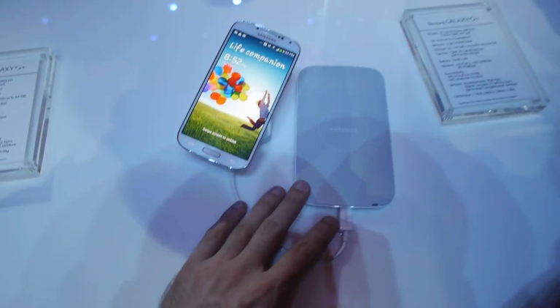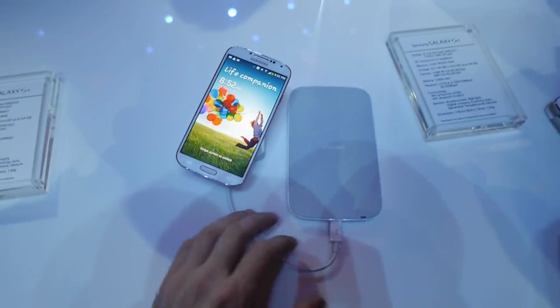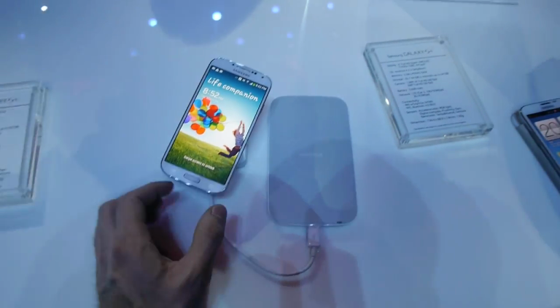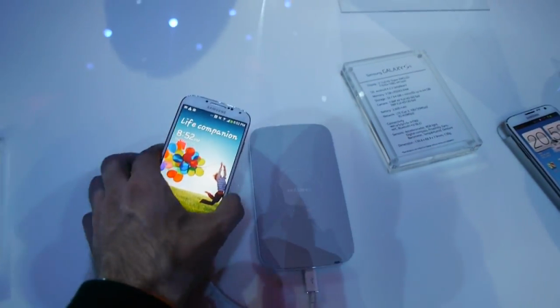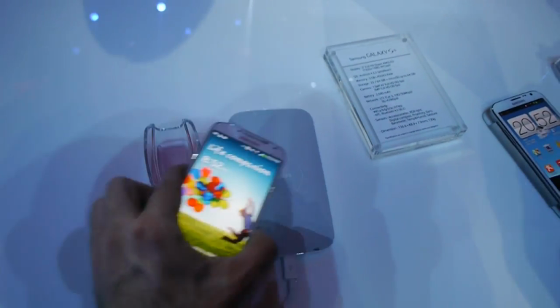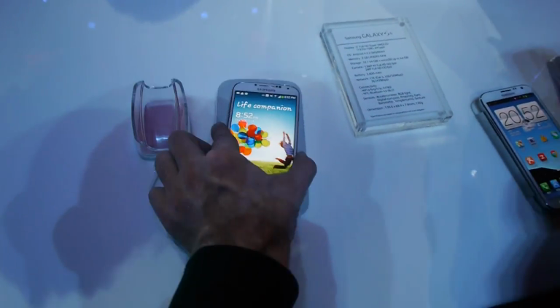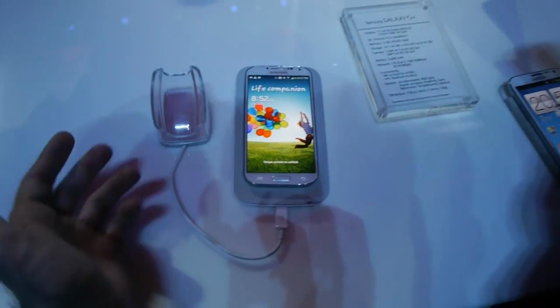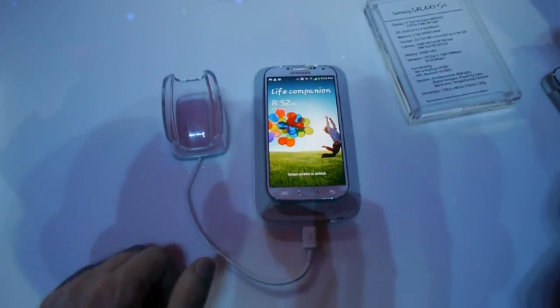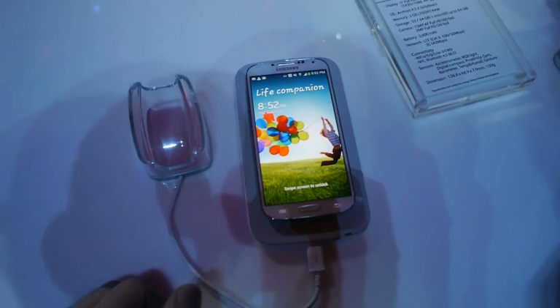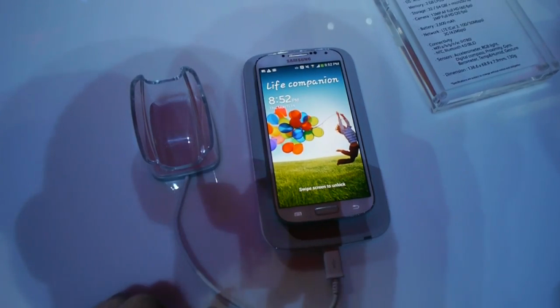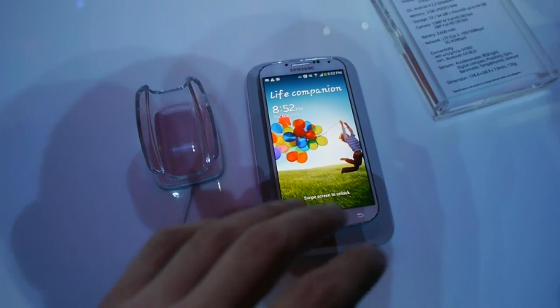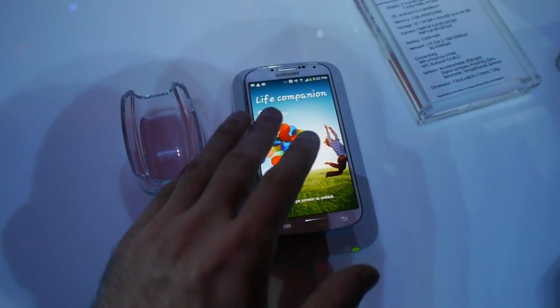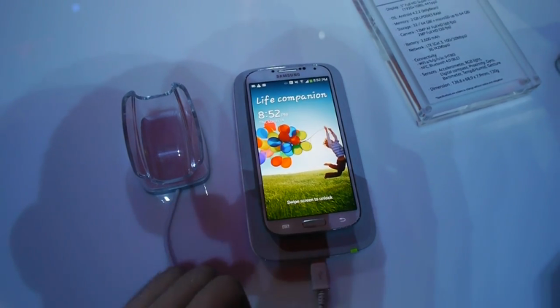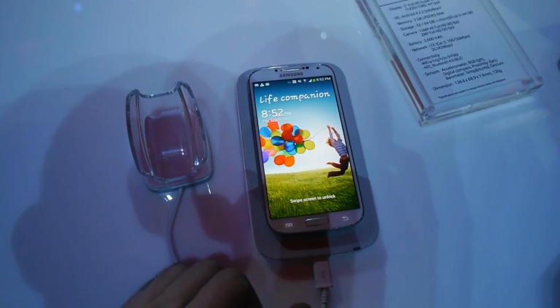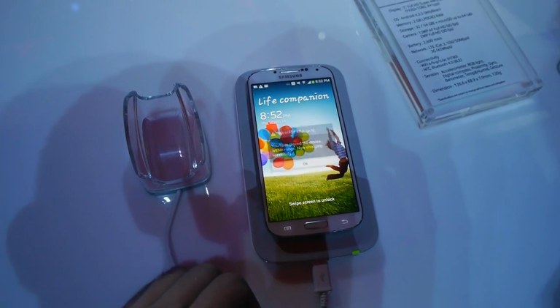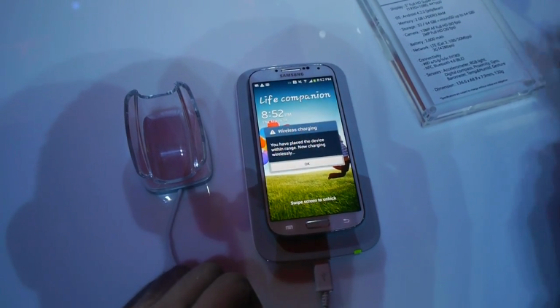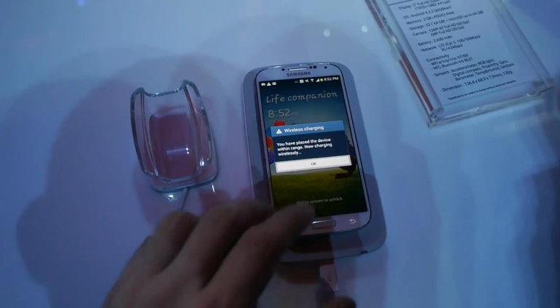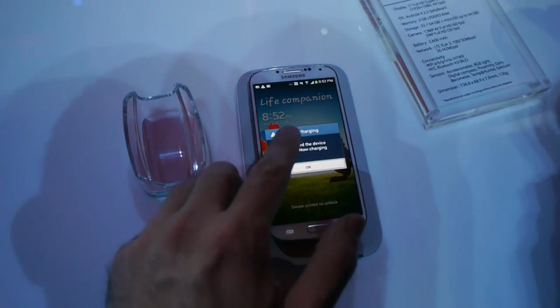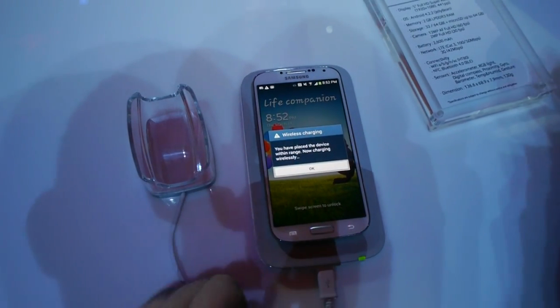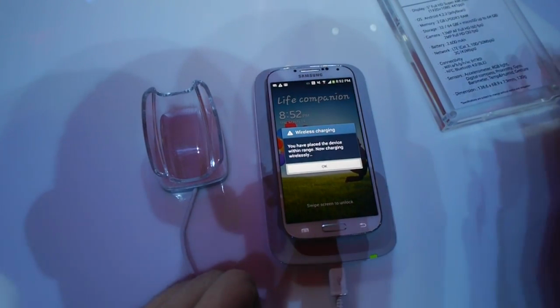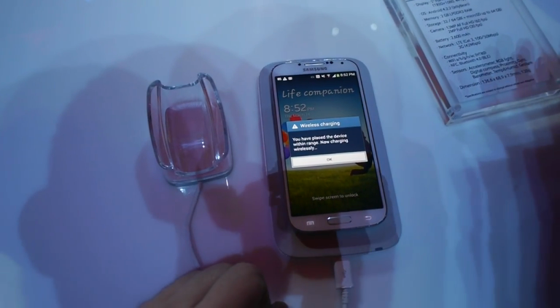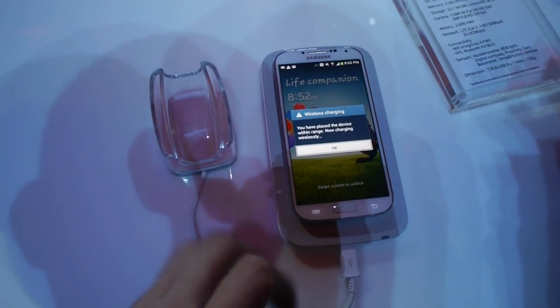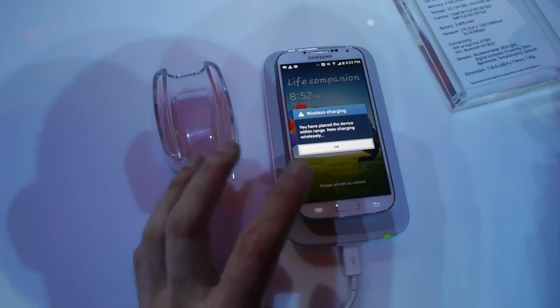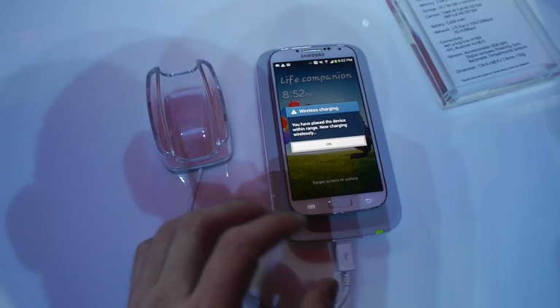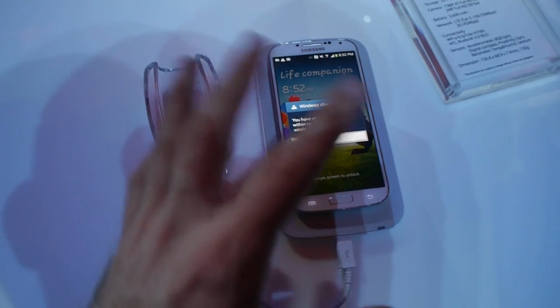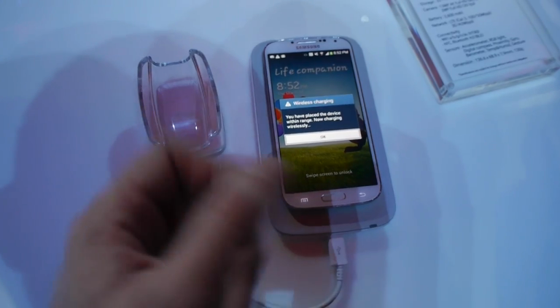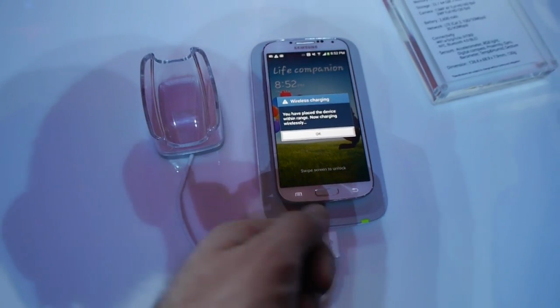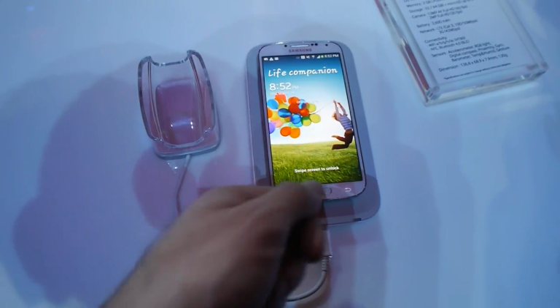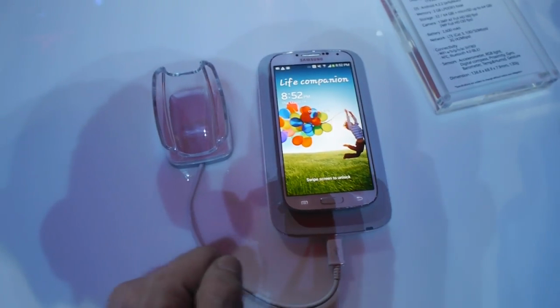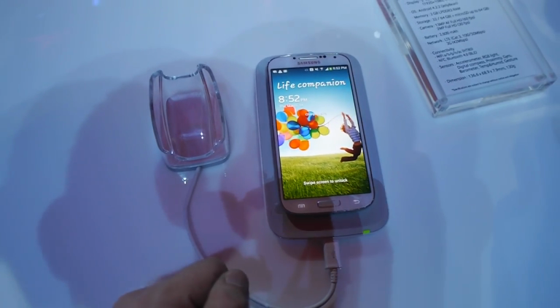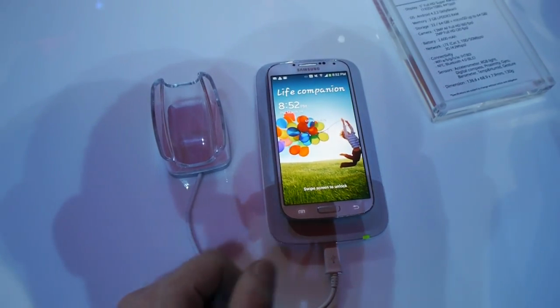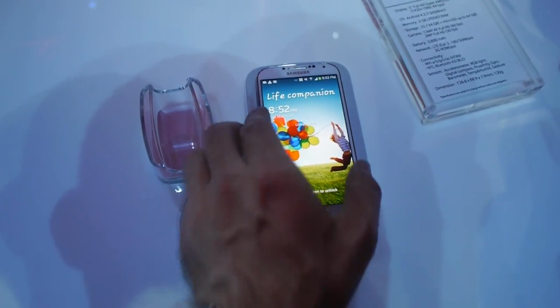What's actually more interesting is that you can just really put your device on there and they start charging. As you can see here, wireless charging is right away connected and you don't have to plug in anything into the phone.